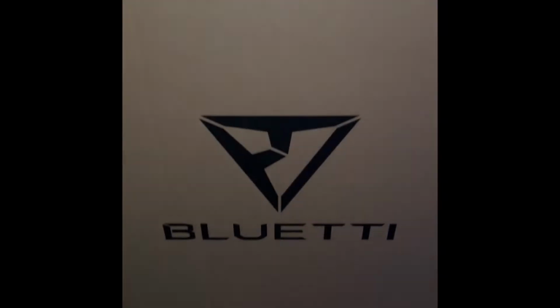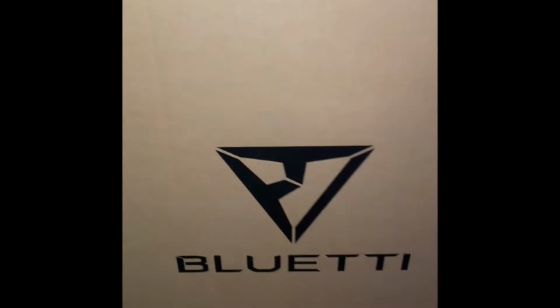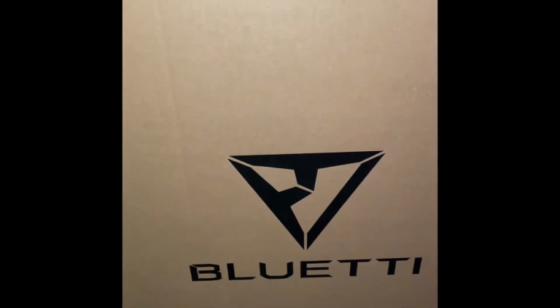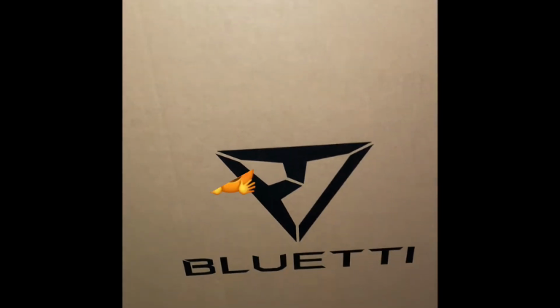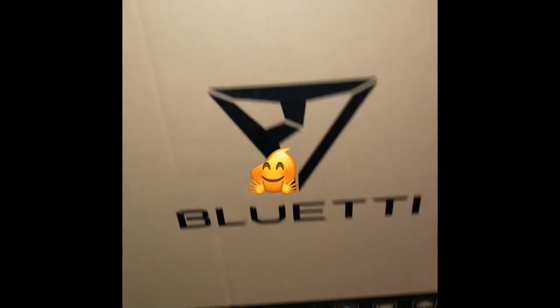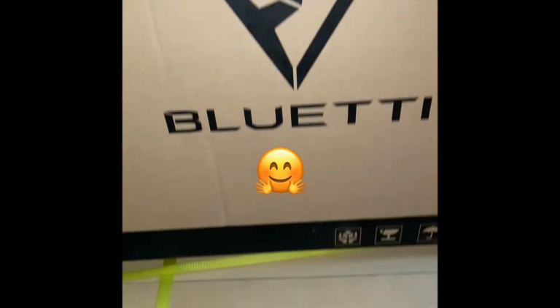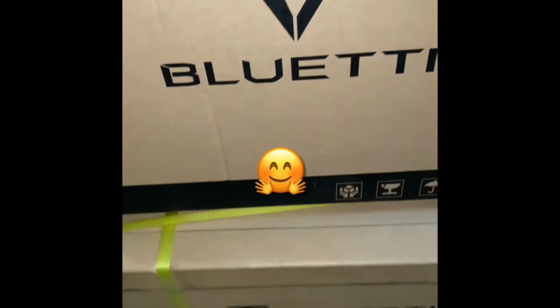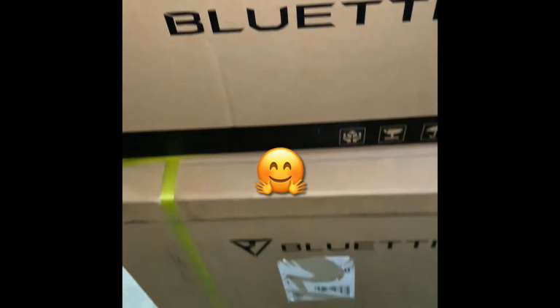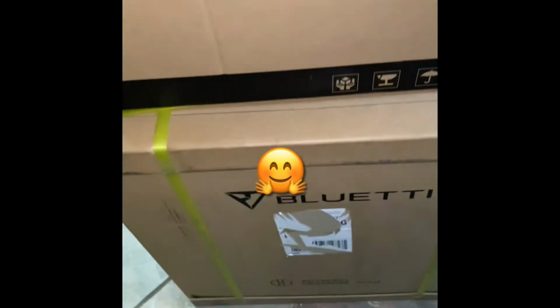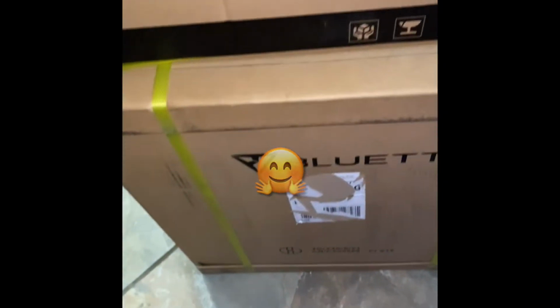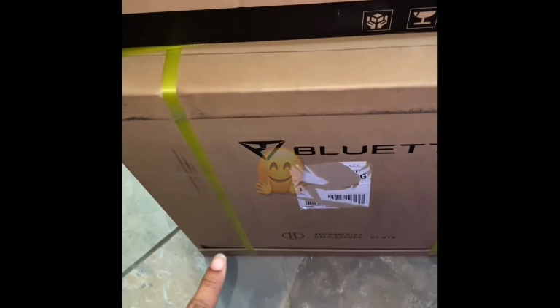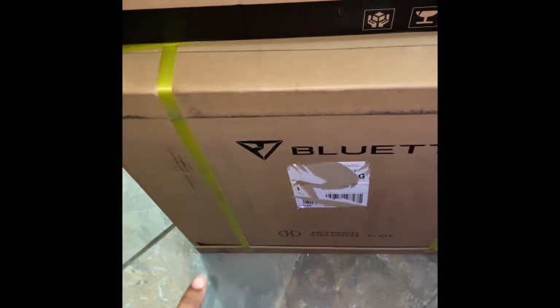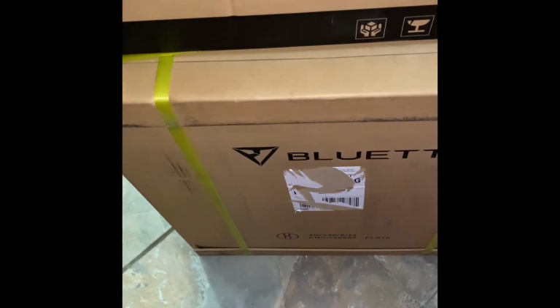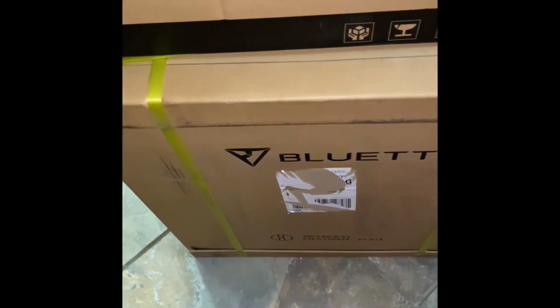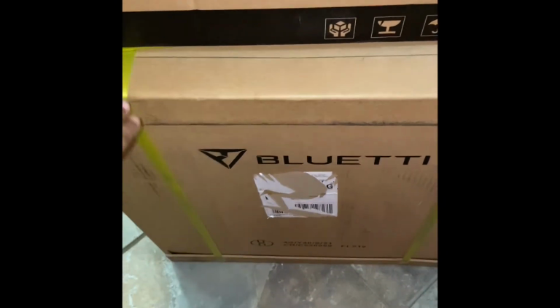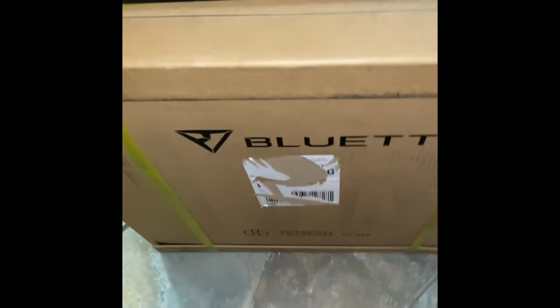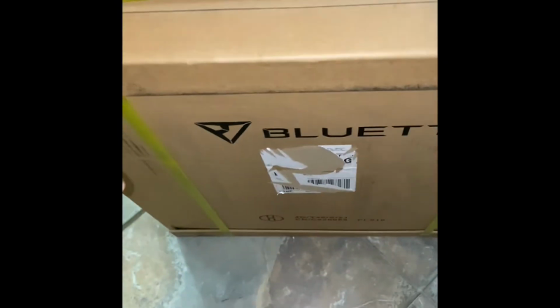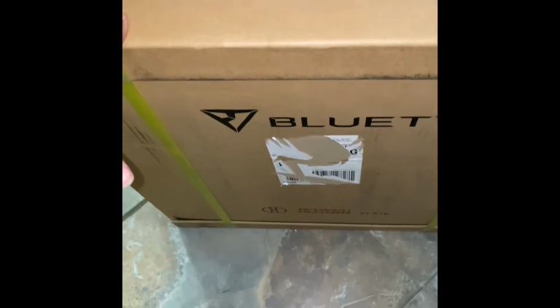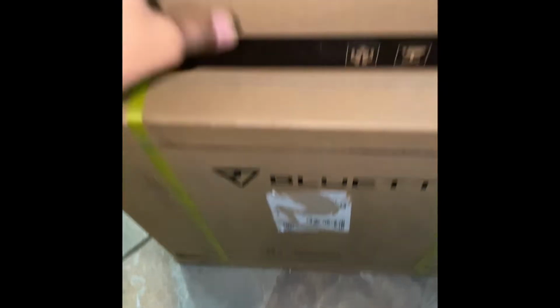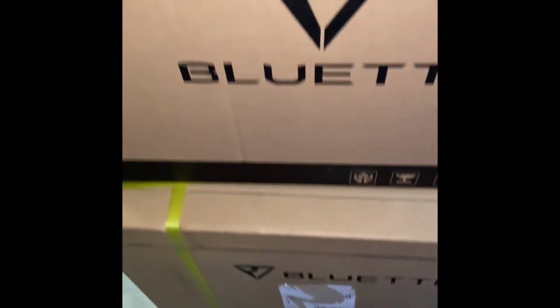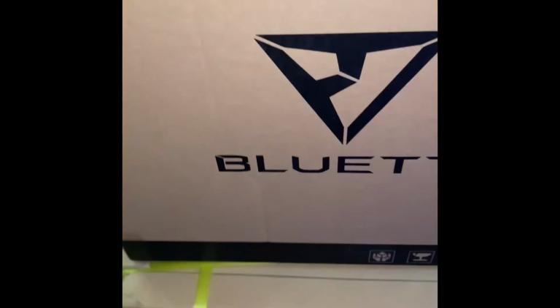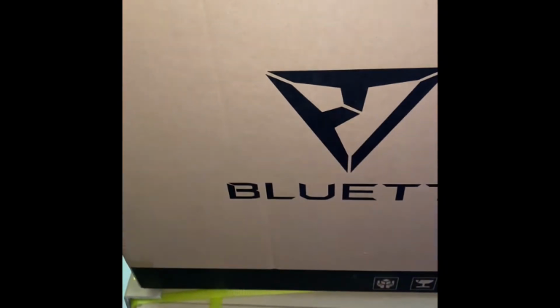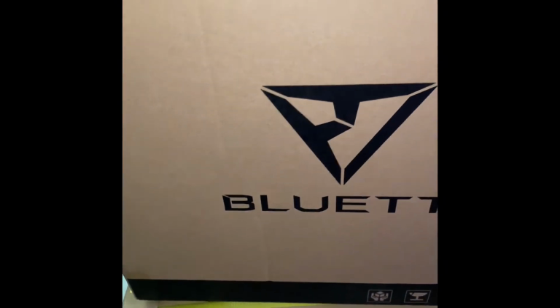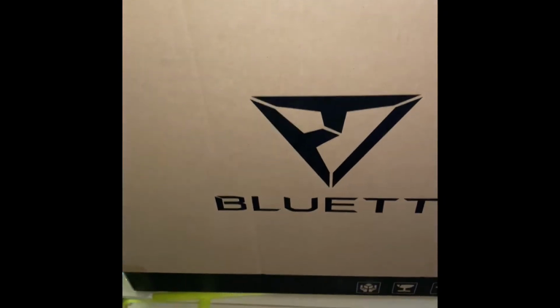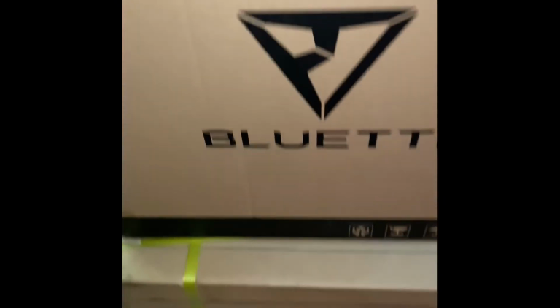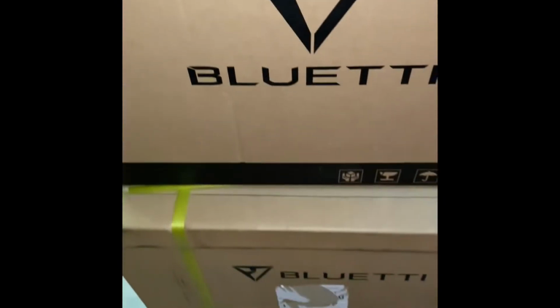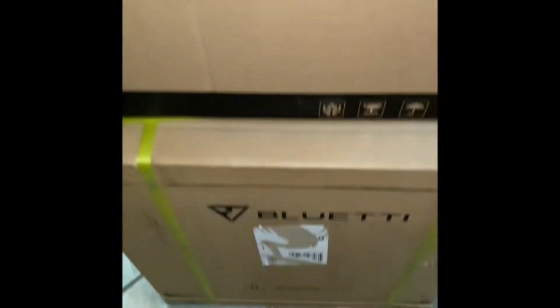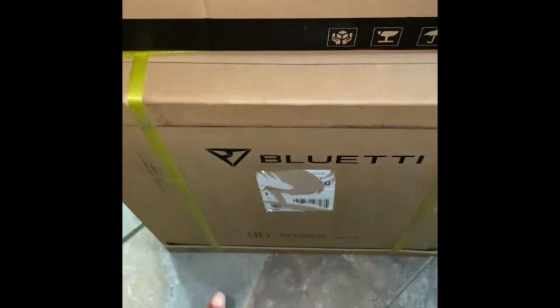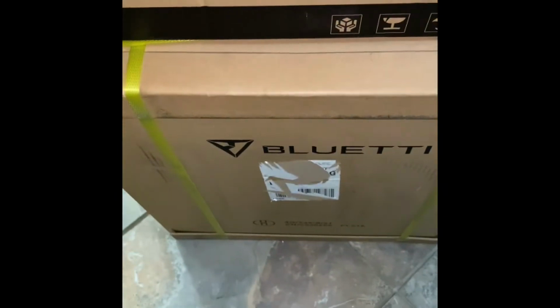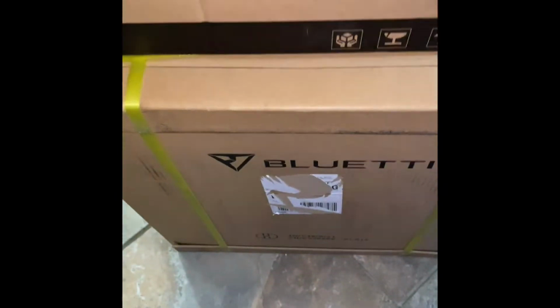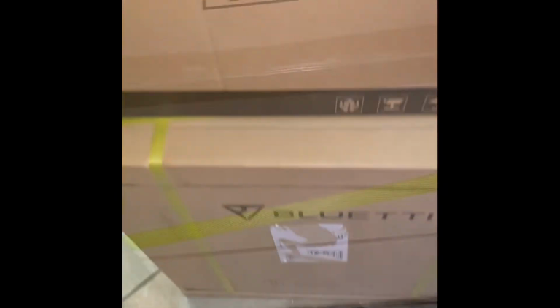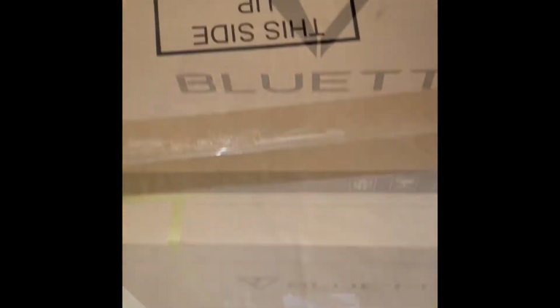I got two boxes and they came separately. The one at the bottom came first — I think this is the actual generator — and then these are the solar panels. So I'm going to open the generator first.